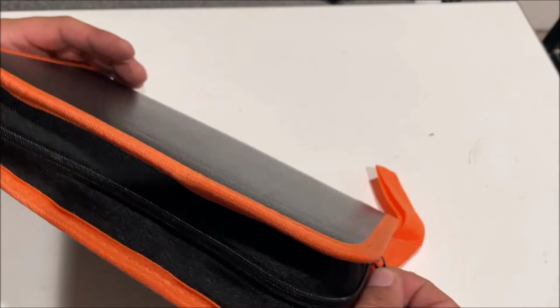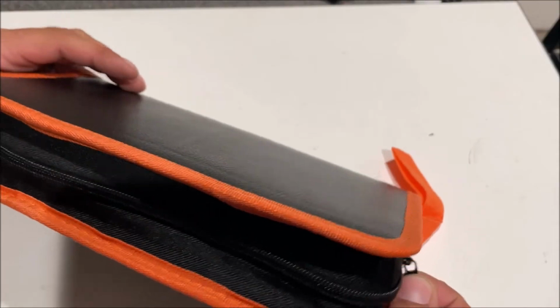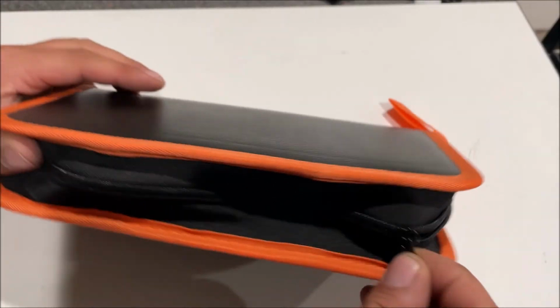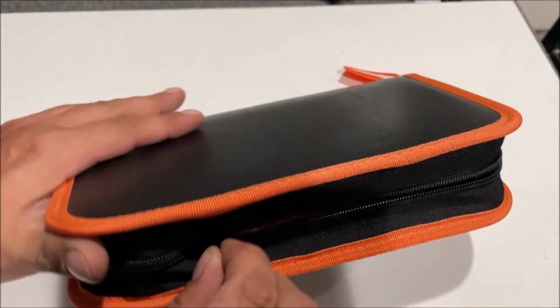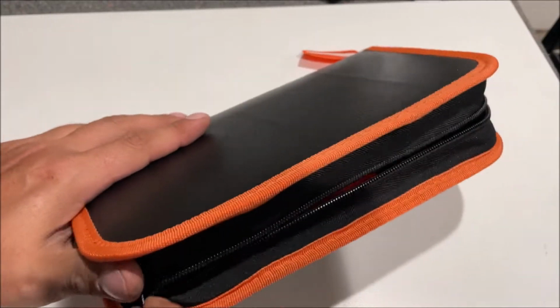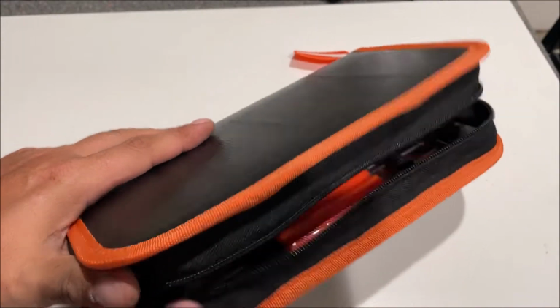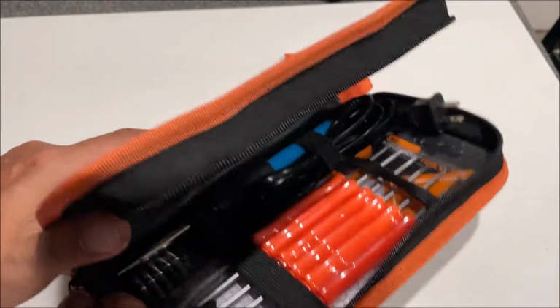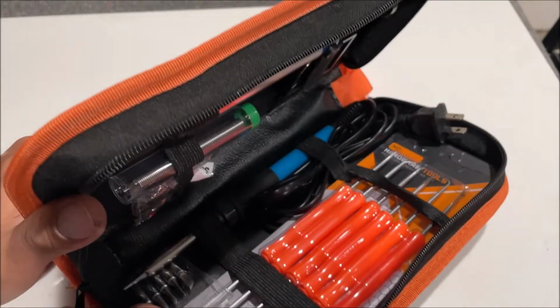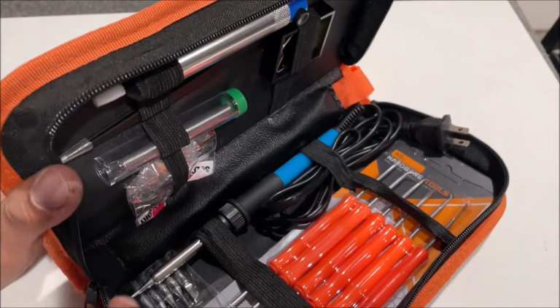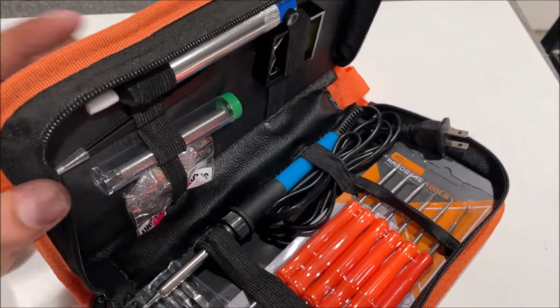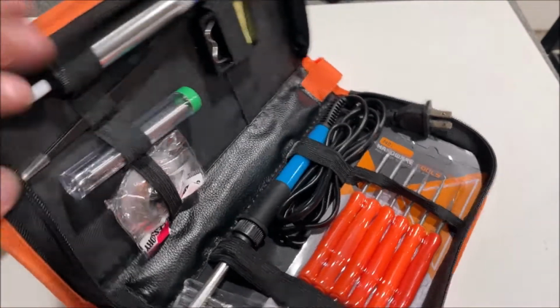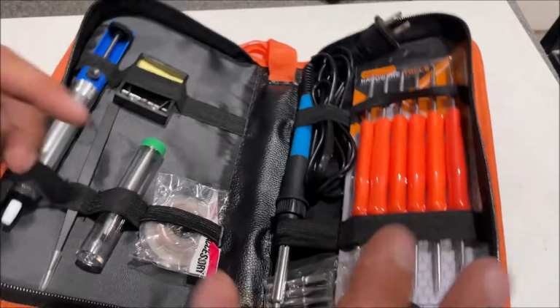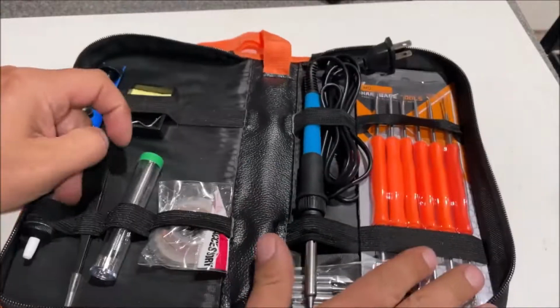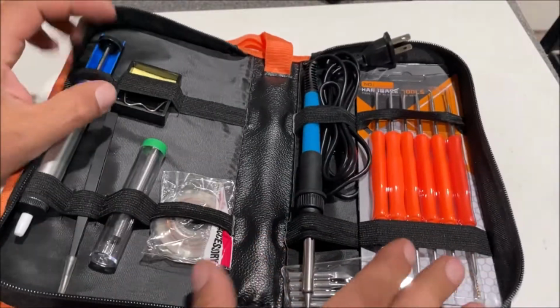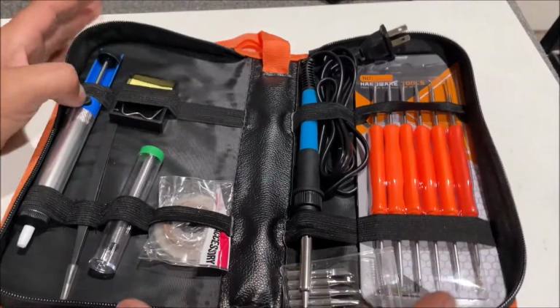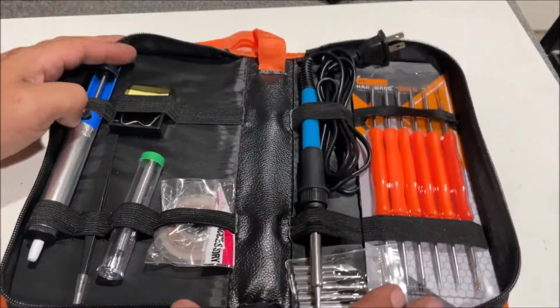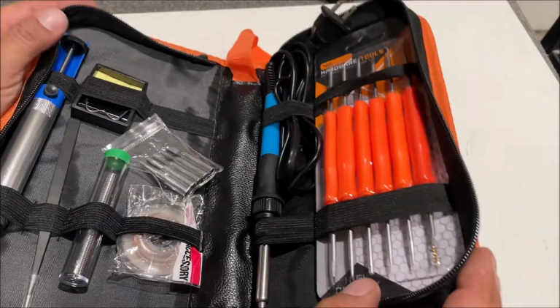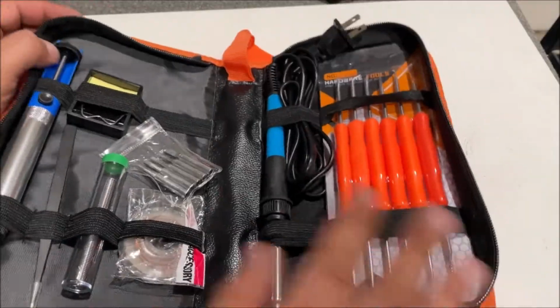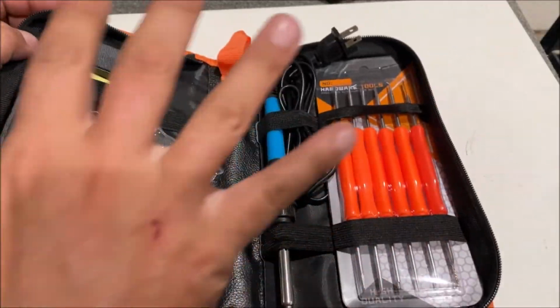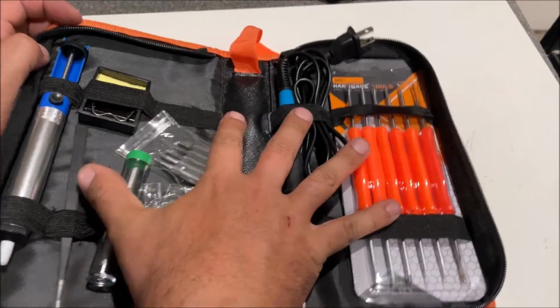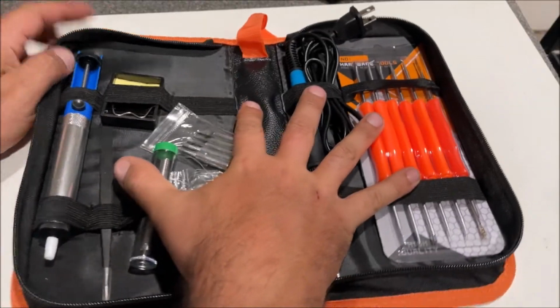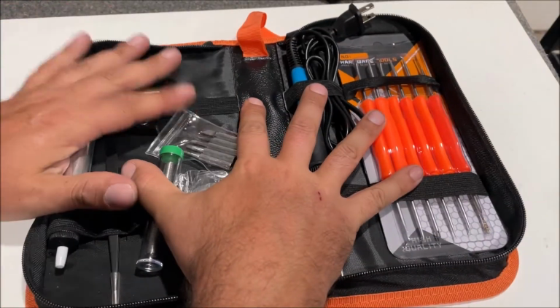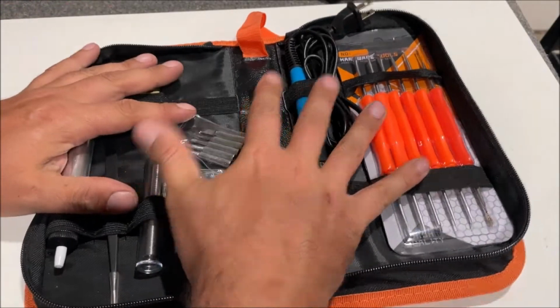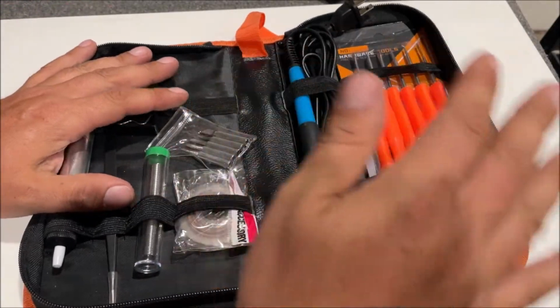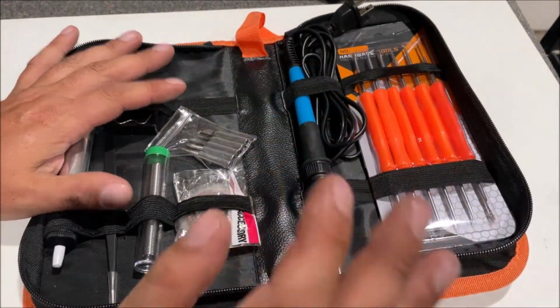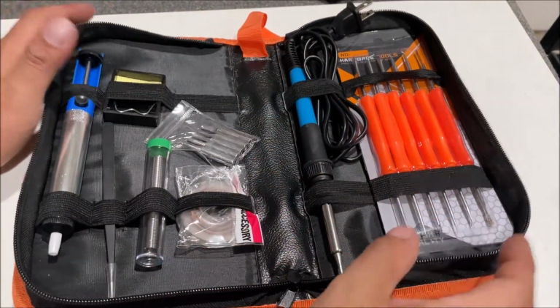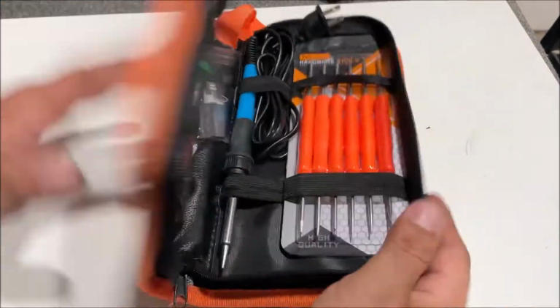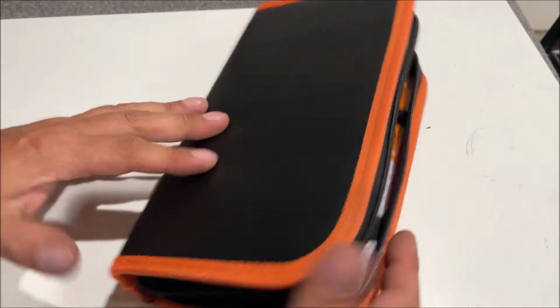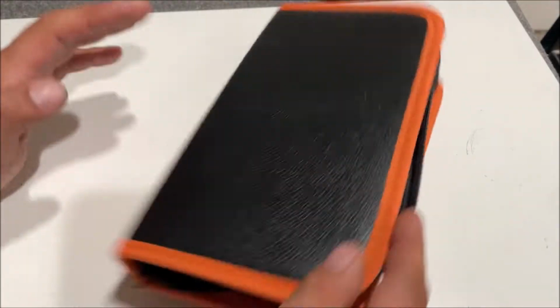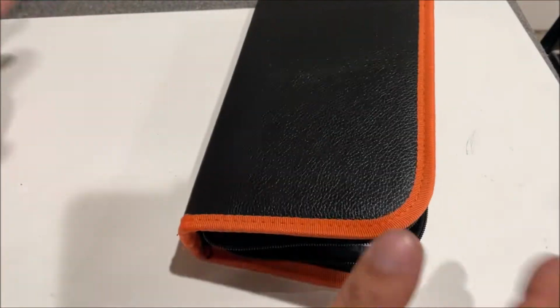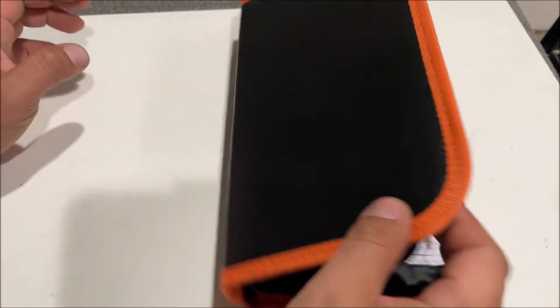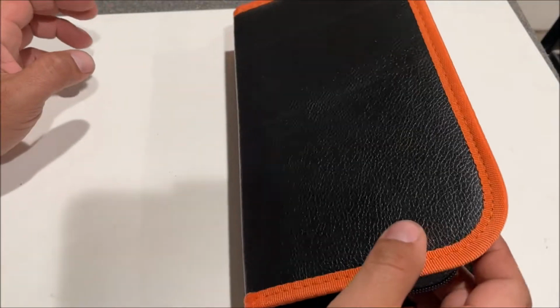I just came to the realization I only do soldering about once a year. So I said, let me get something with a kit — something that we can use like we're about to demonstrate right now, zip the thing back up and forget about it.